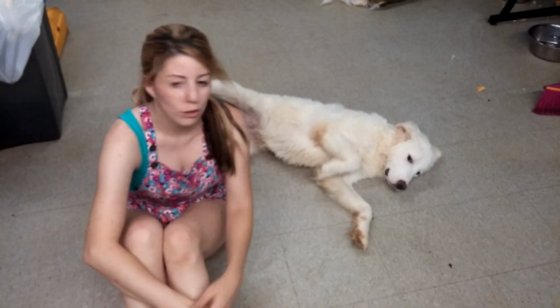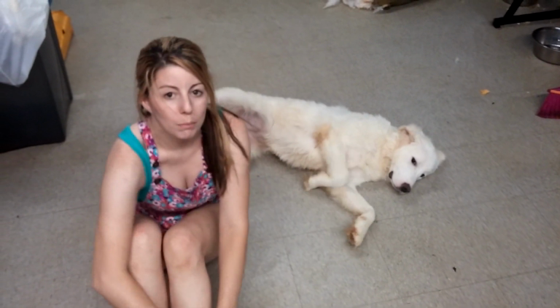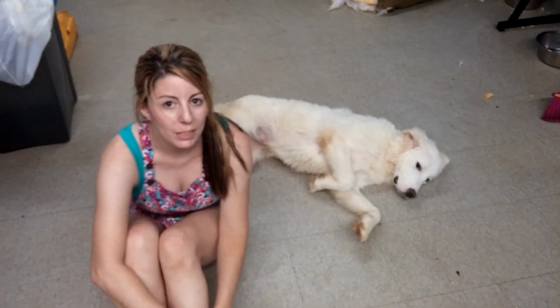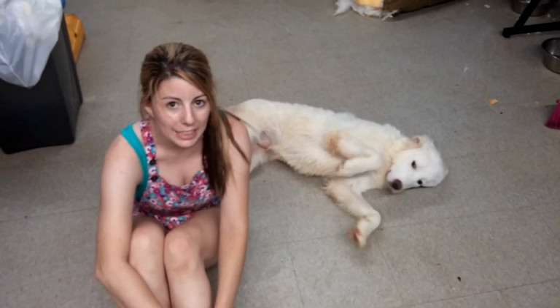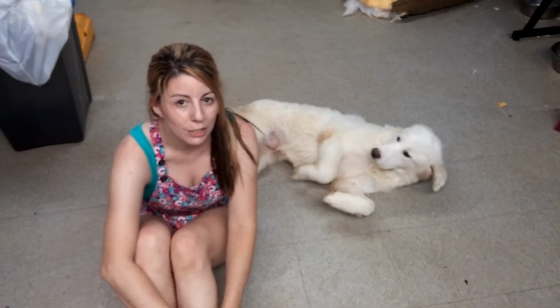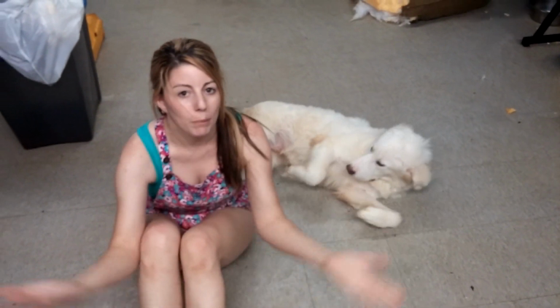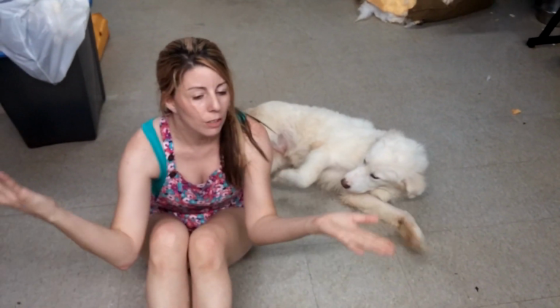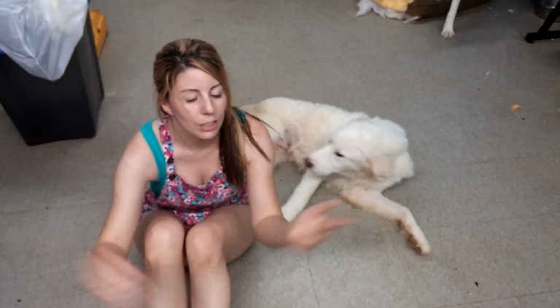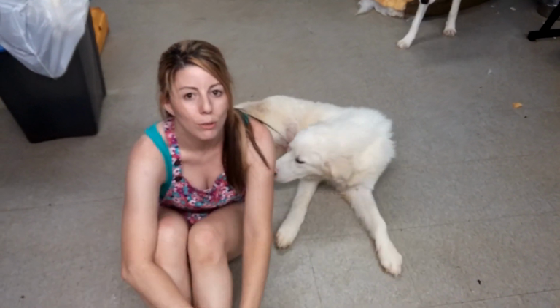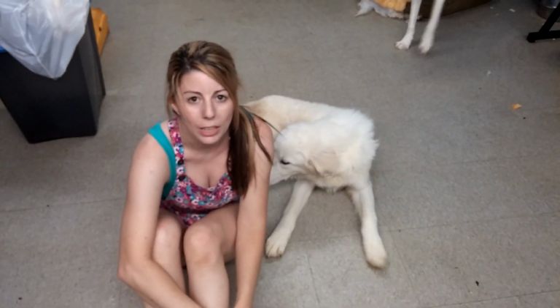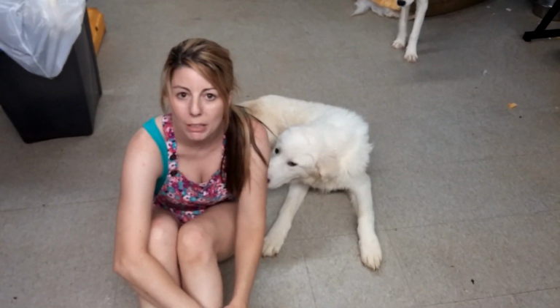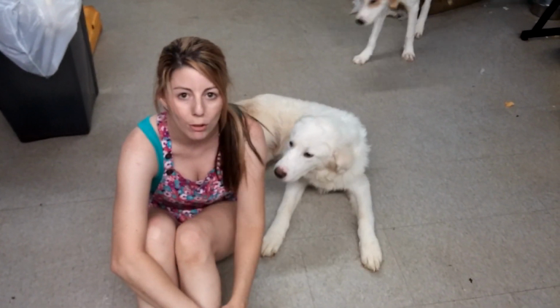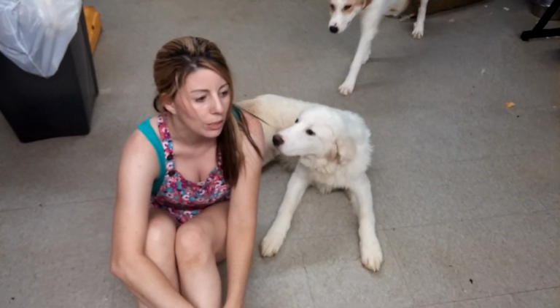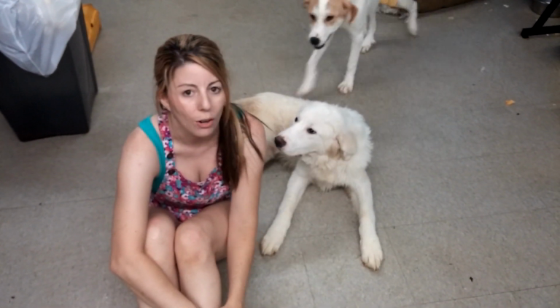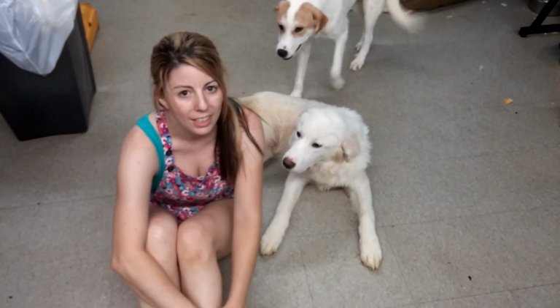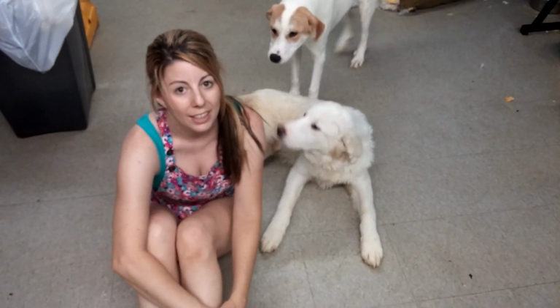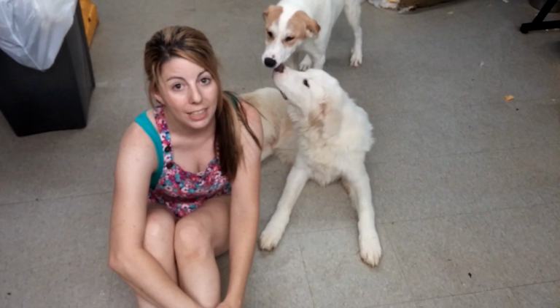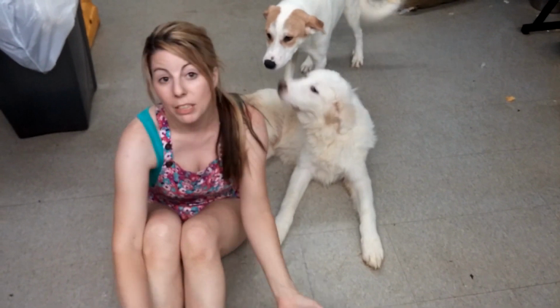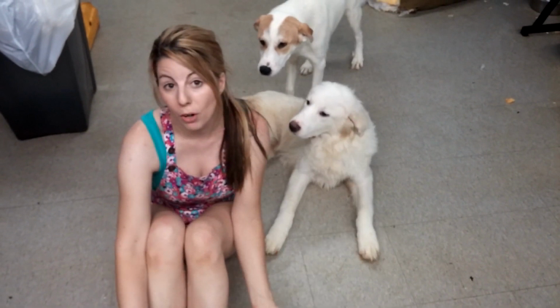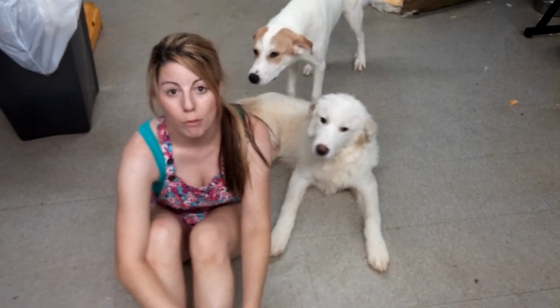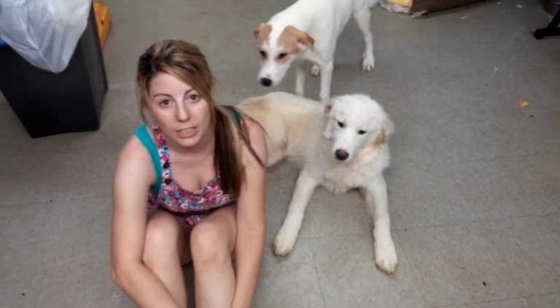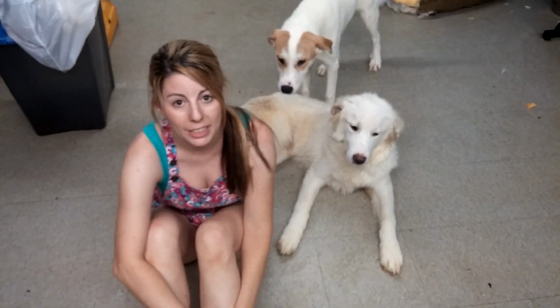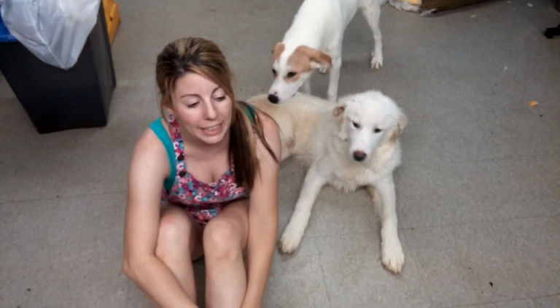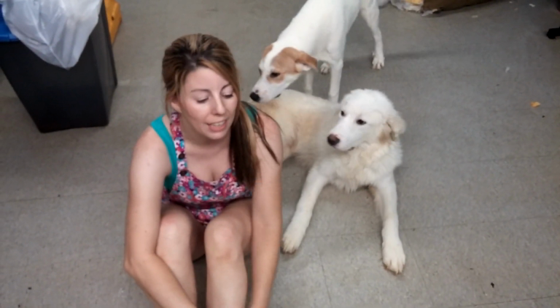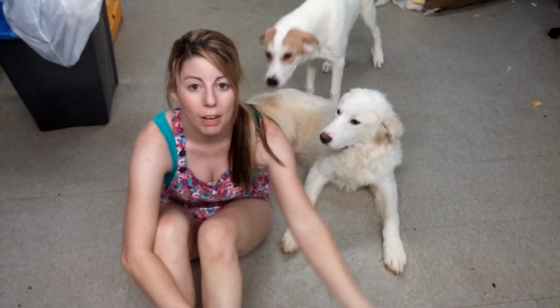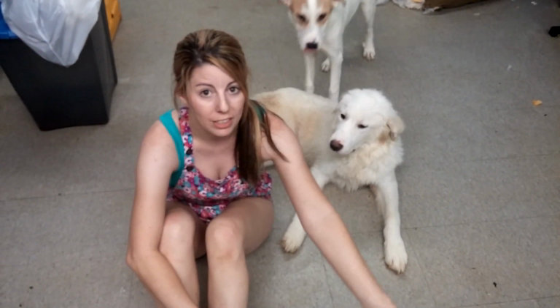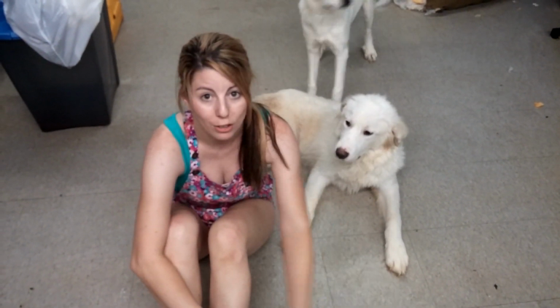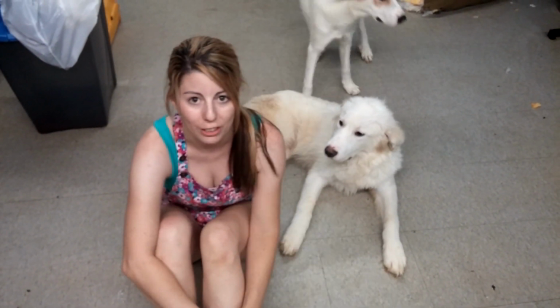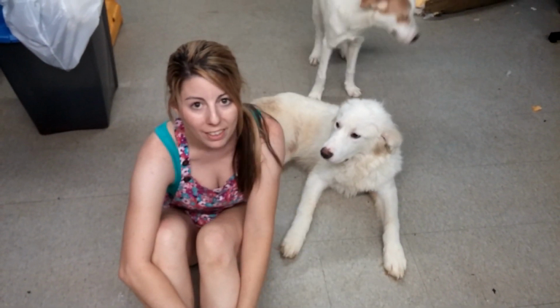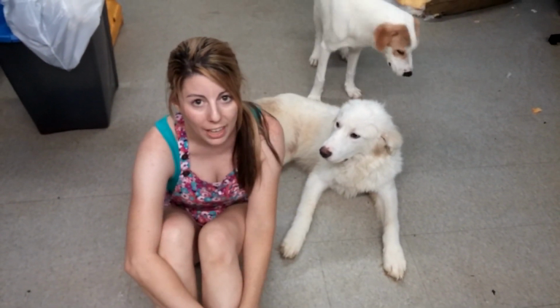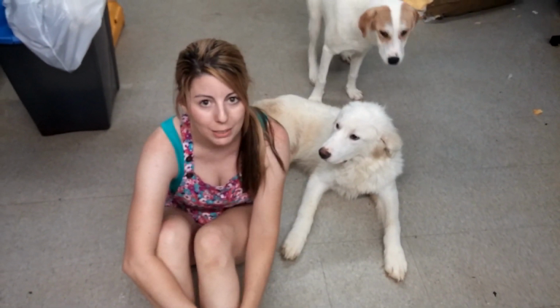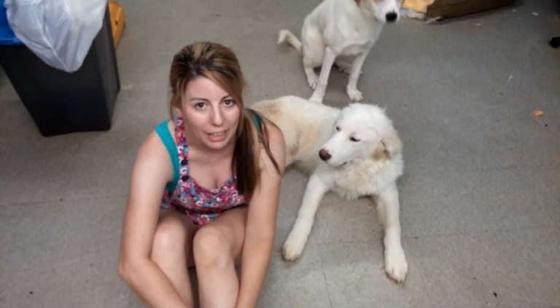Those are just some tips and techniques from Gate to the Rescue for working with seemingly feral street dogs. Thanks, and please subscribe for more tips and techniques and to follow this dog's journey. Thanks, bye!